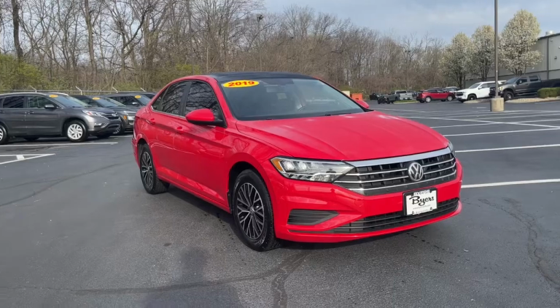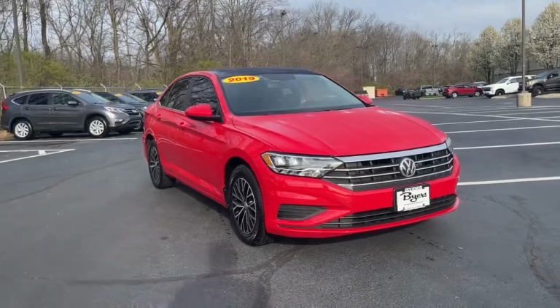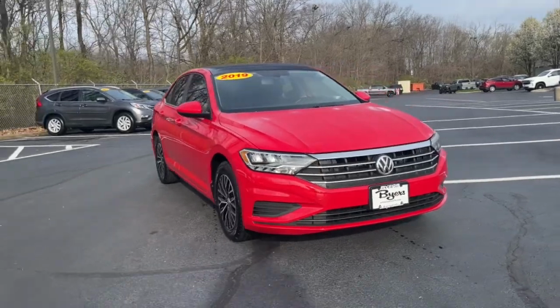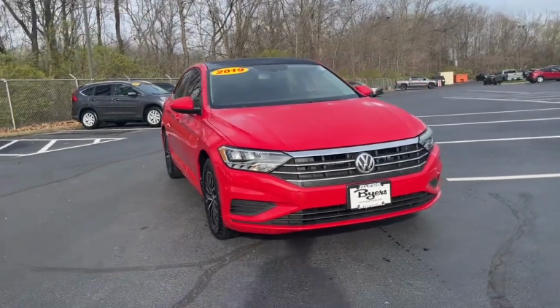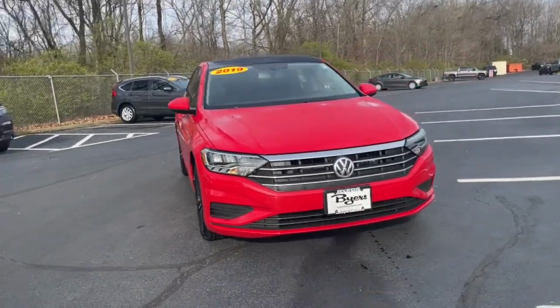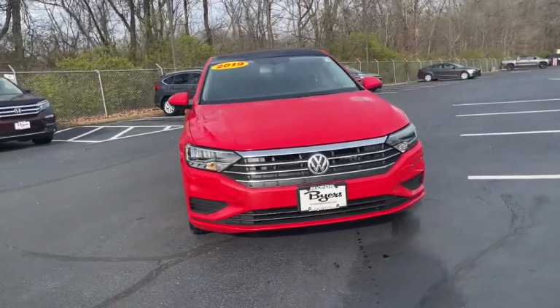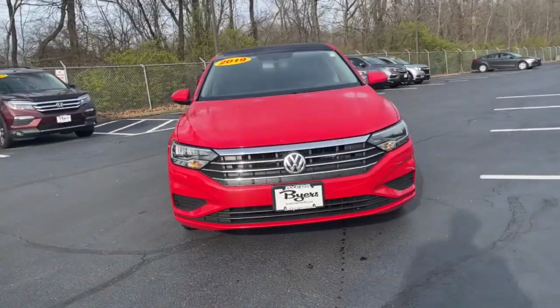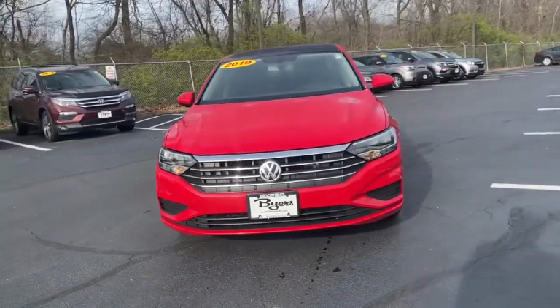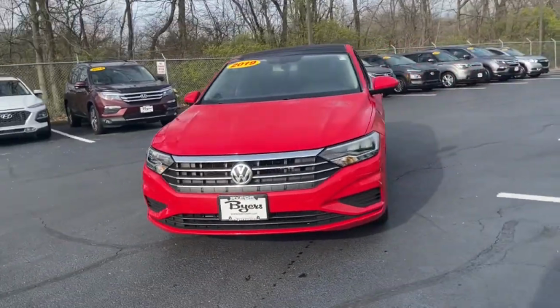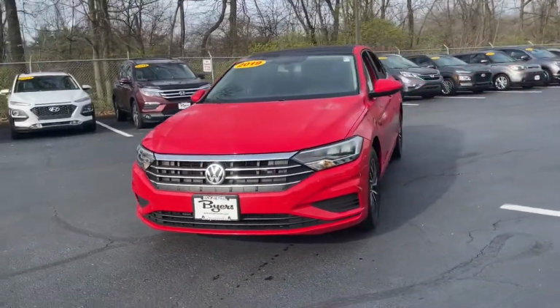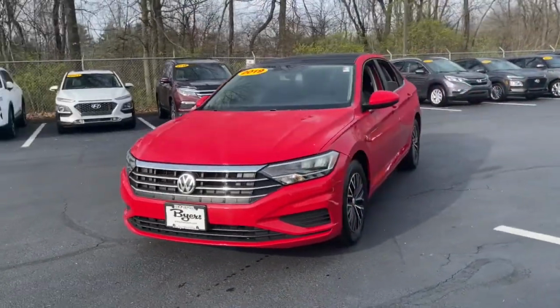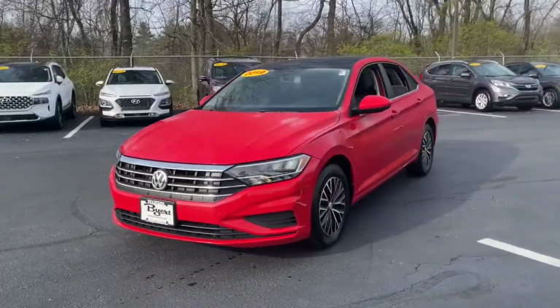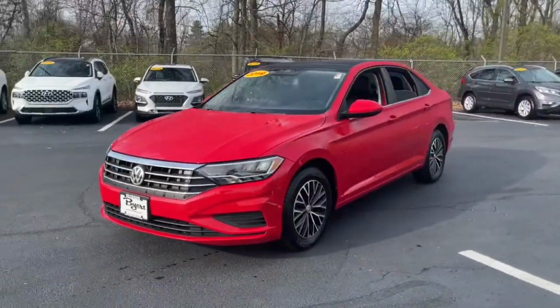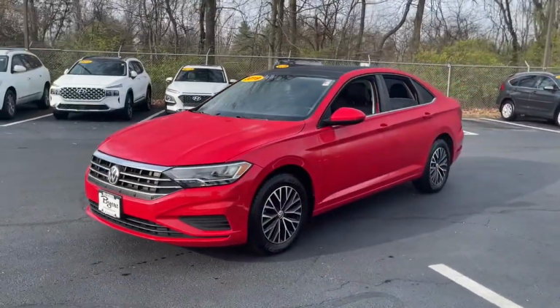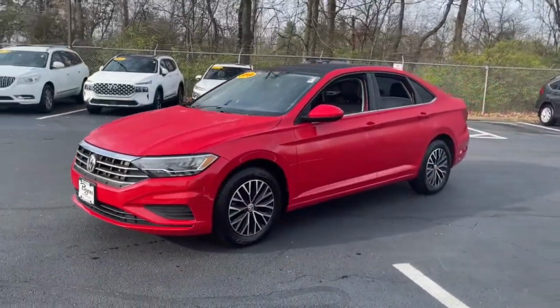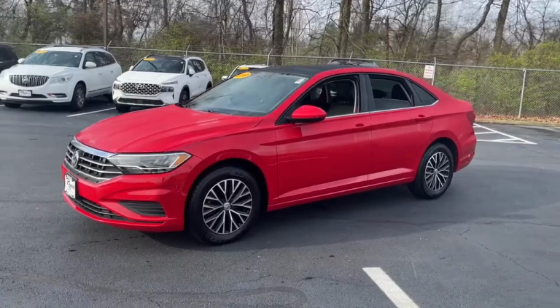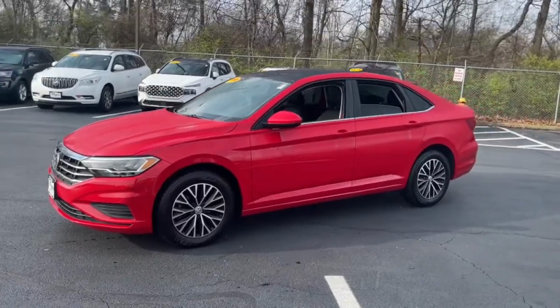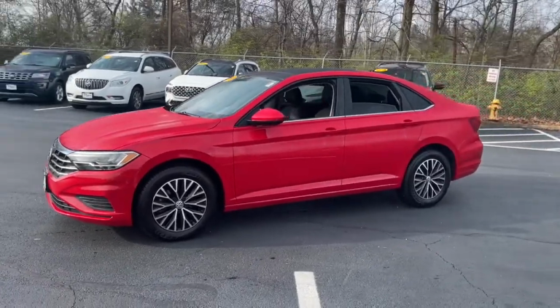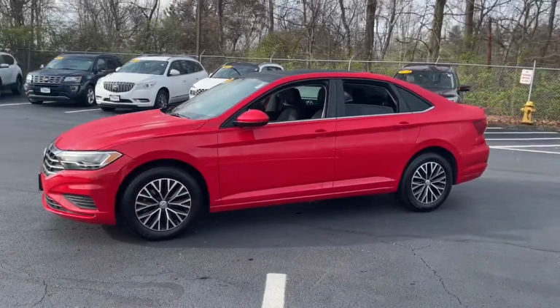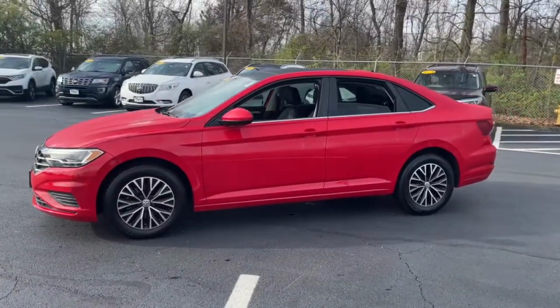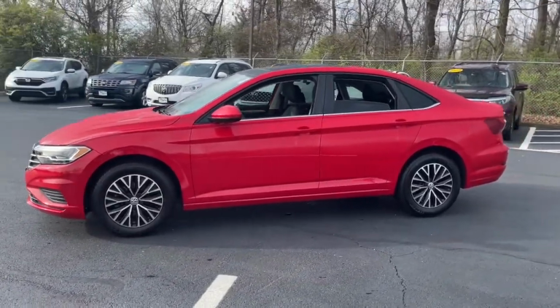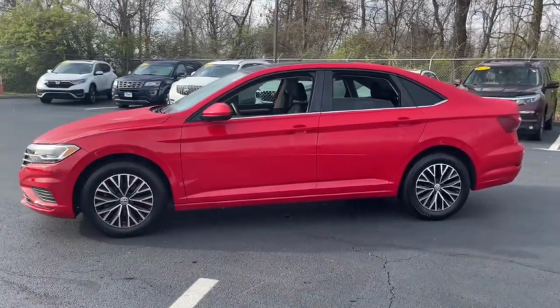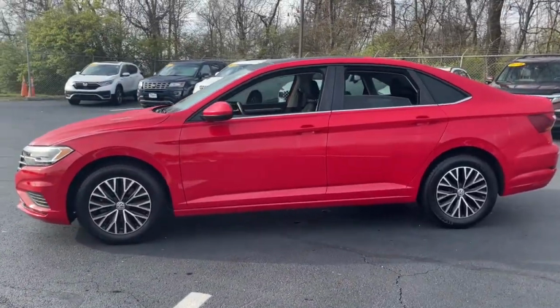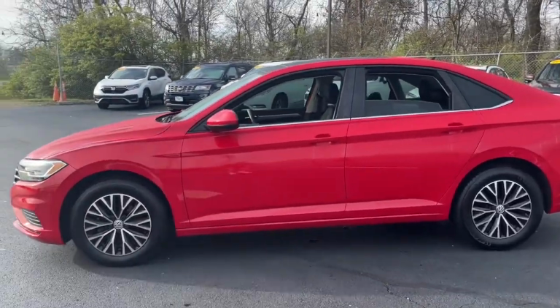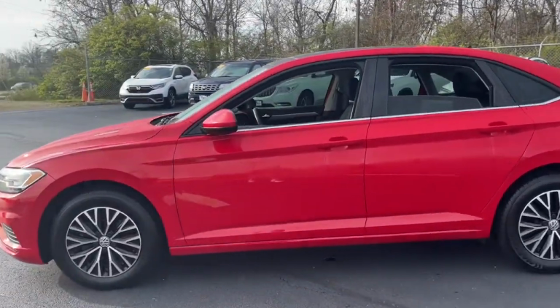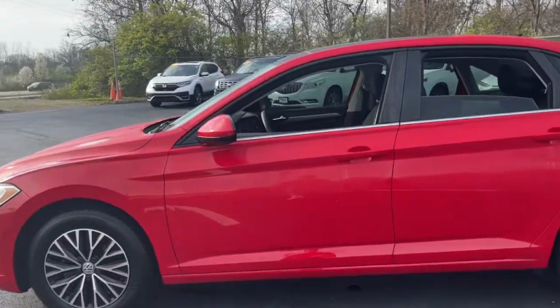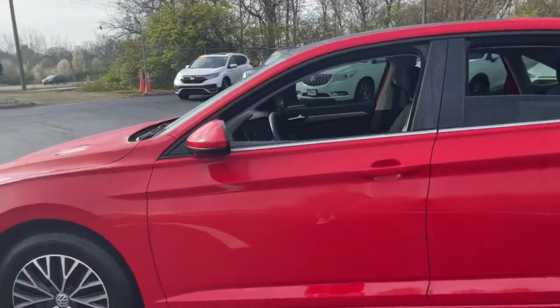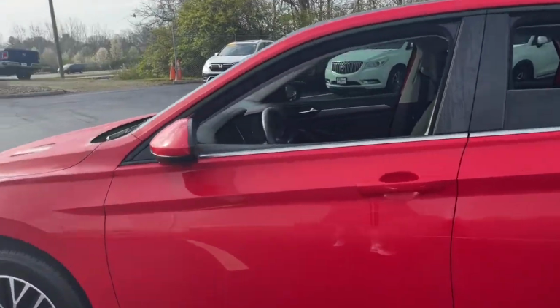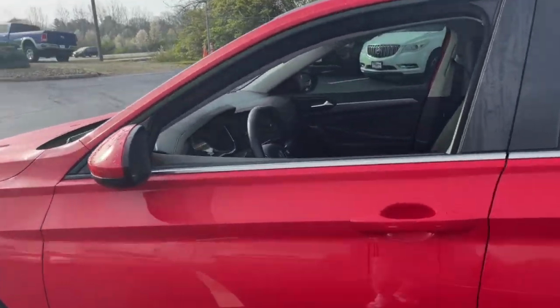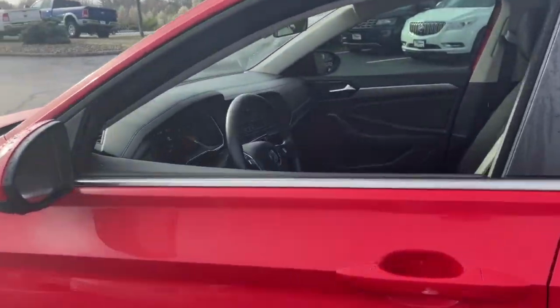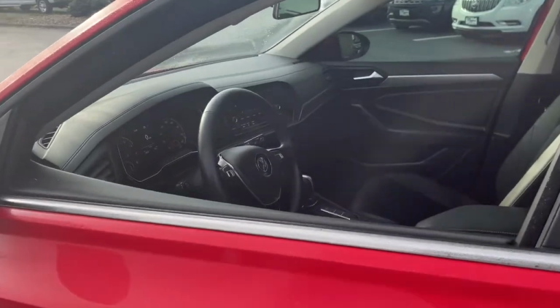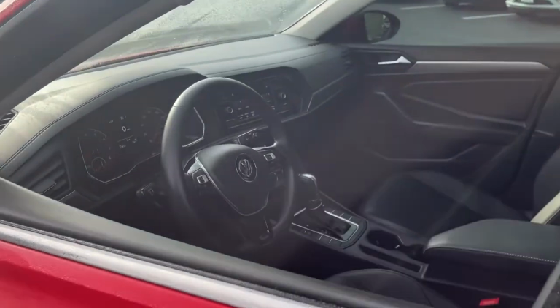Looking for your dream car? It could be the 2019 Volkswagen Jetta. With less than 60,000 miles on the odometer, this vehicle stands out from the rest.